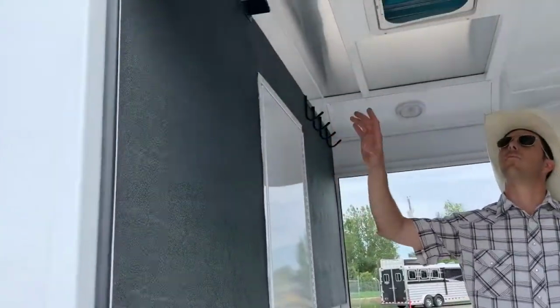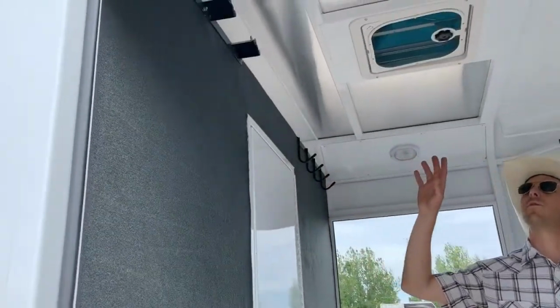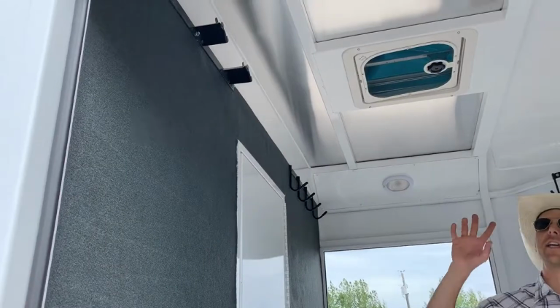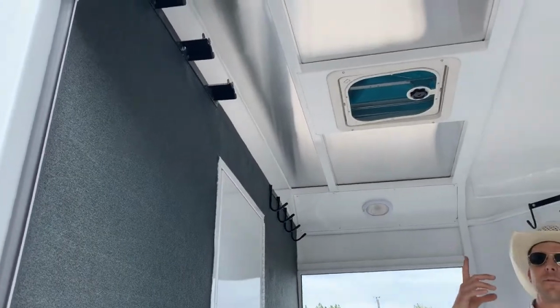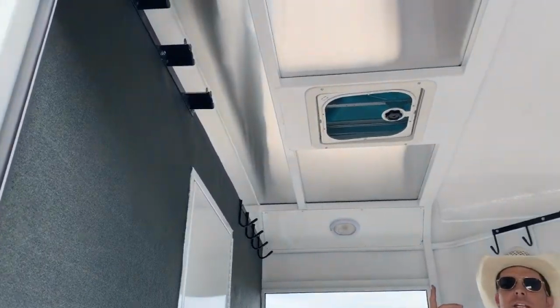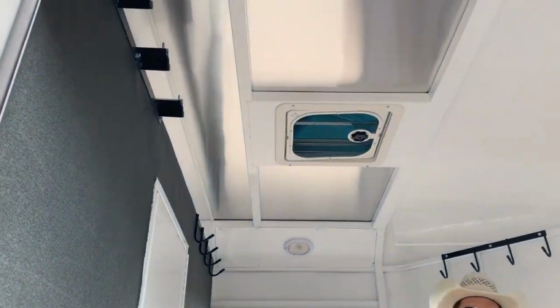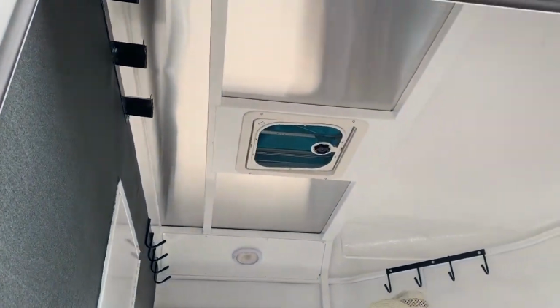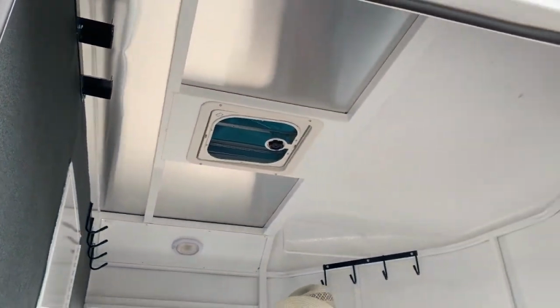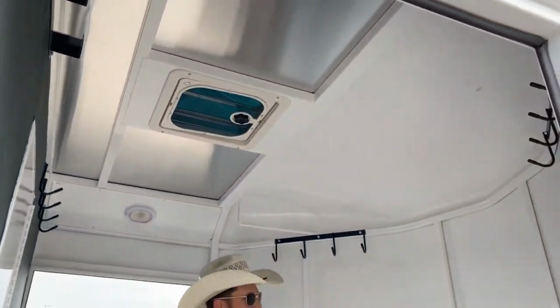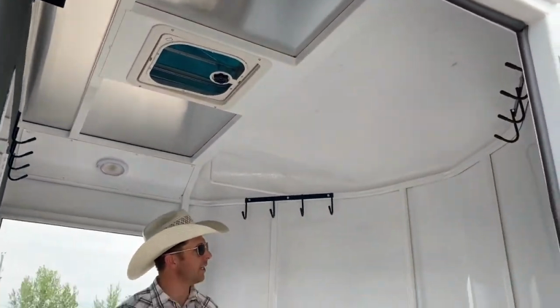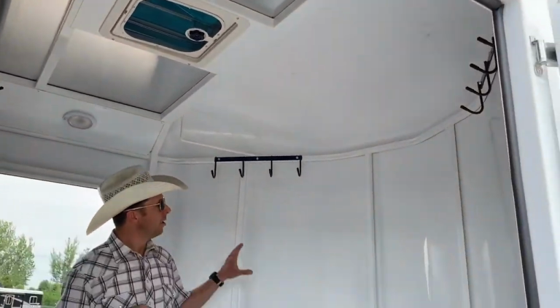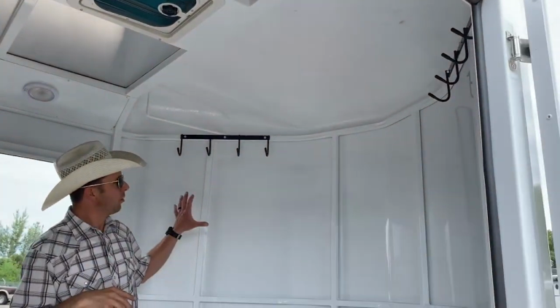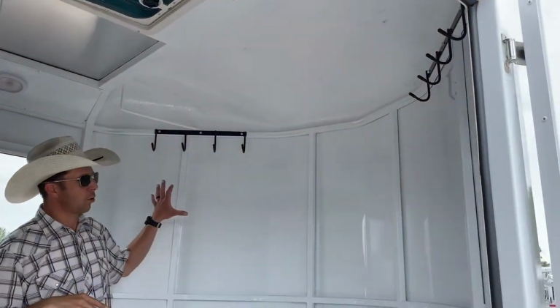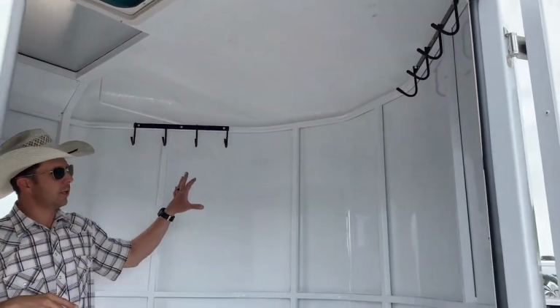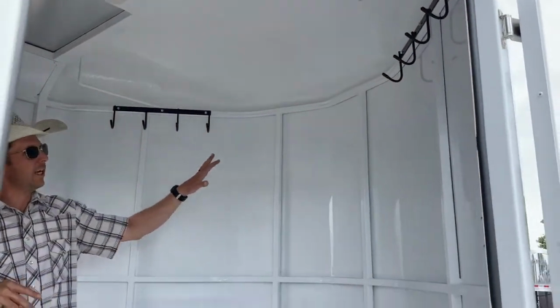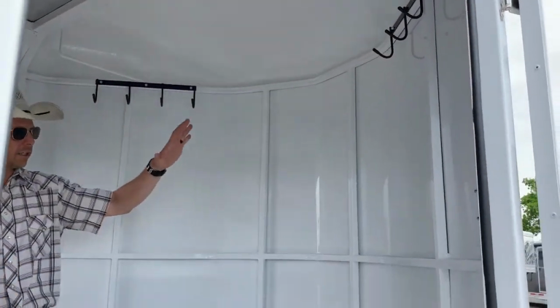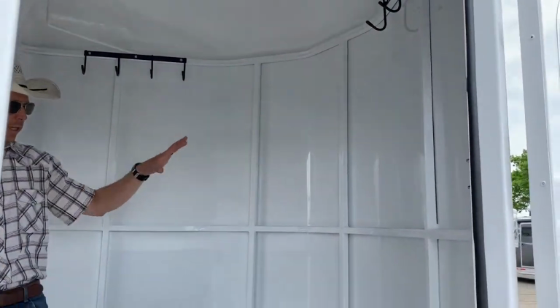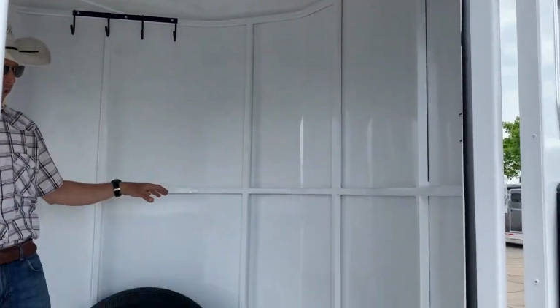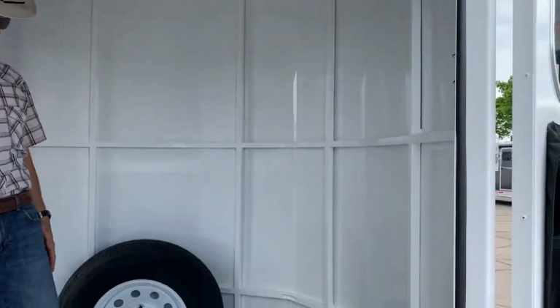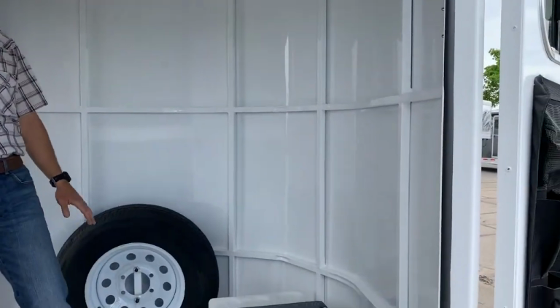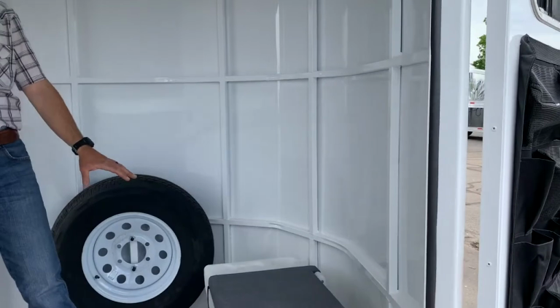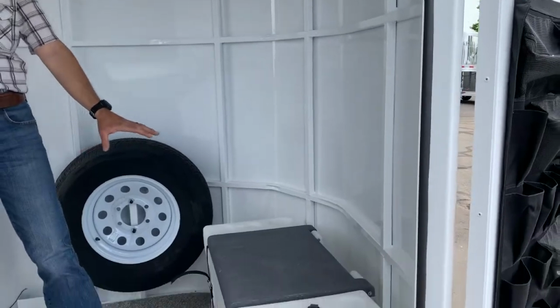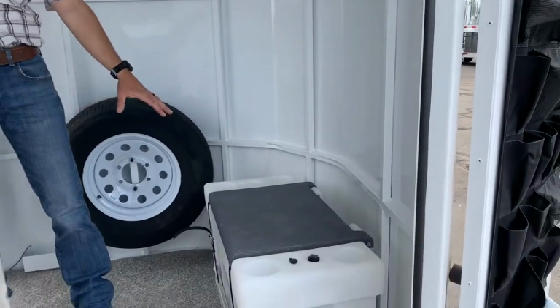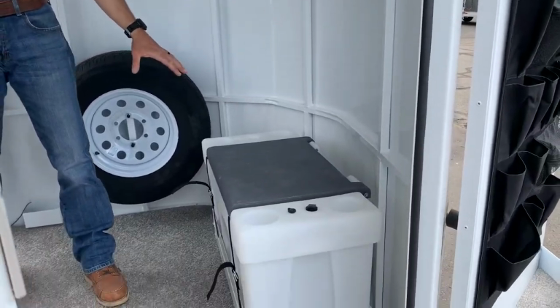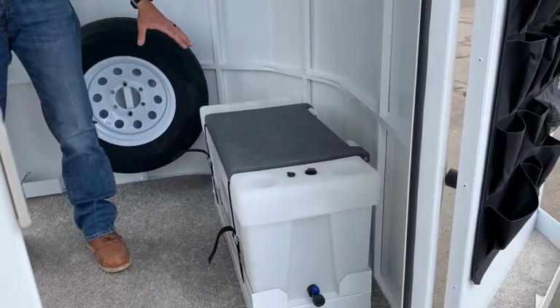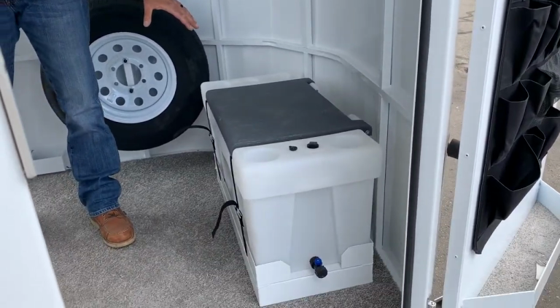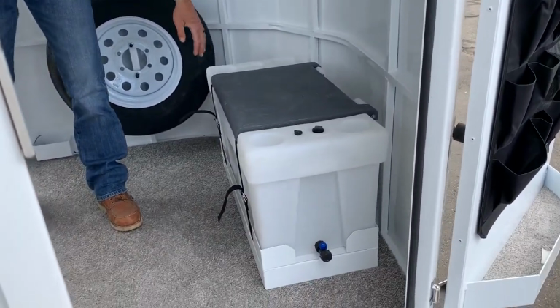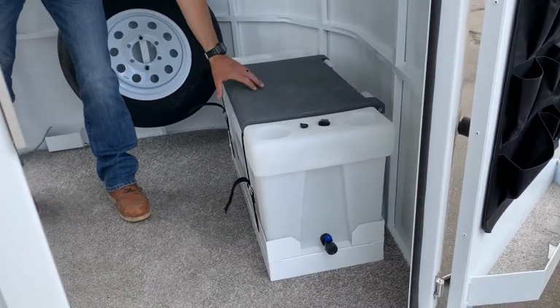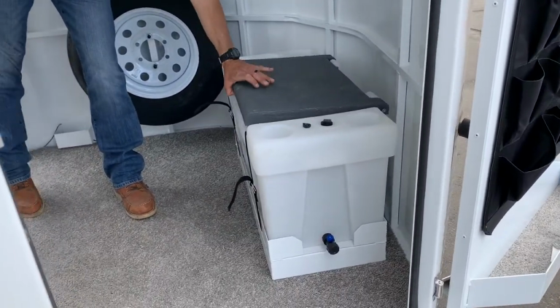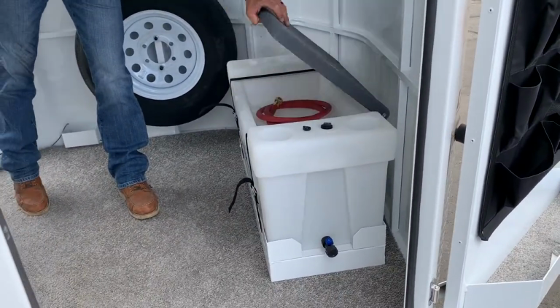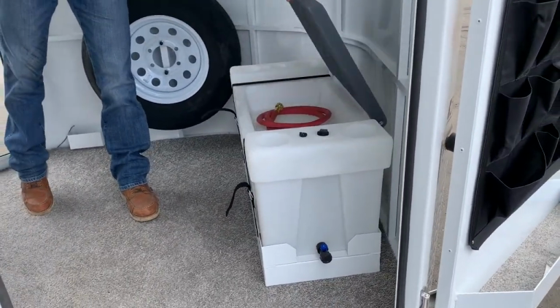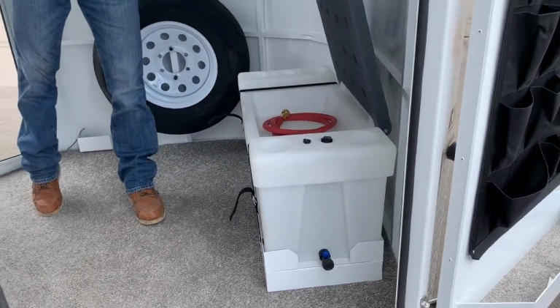We've got a camper vent, LED interior lighting, plenty more hanging space, and a 25-gallon water tank with seated storage.